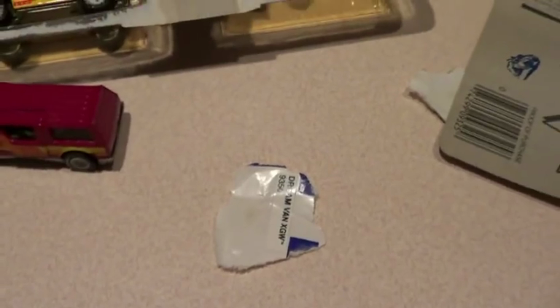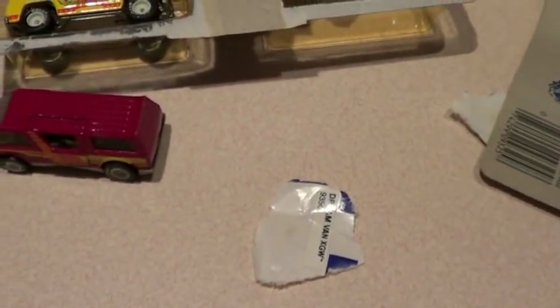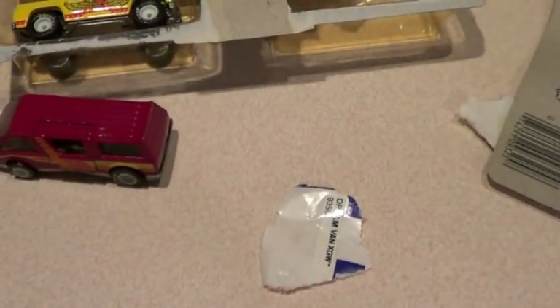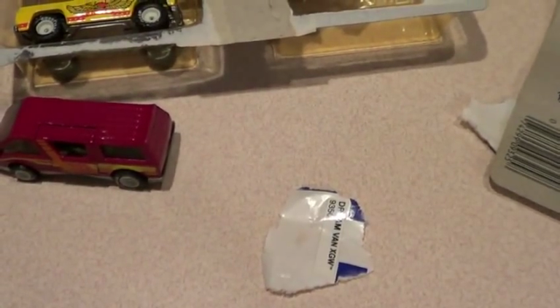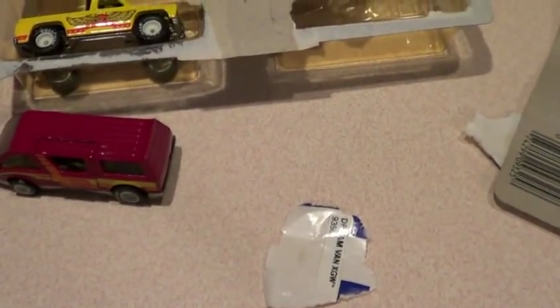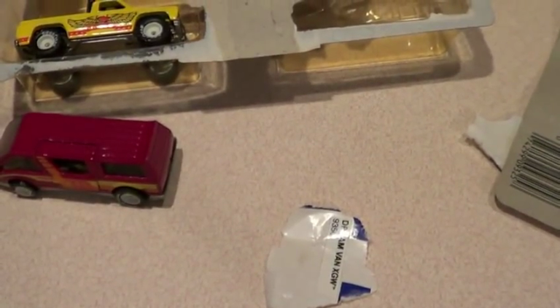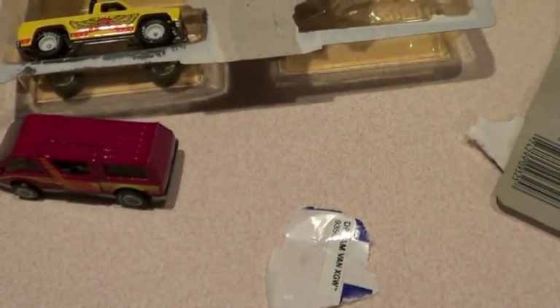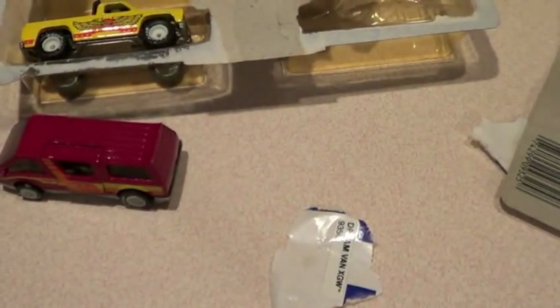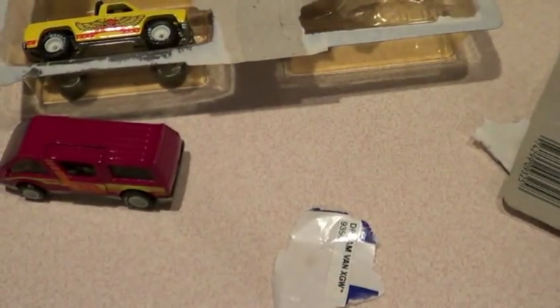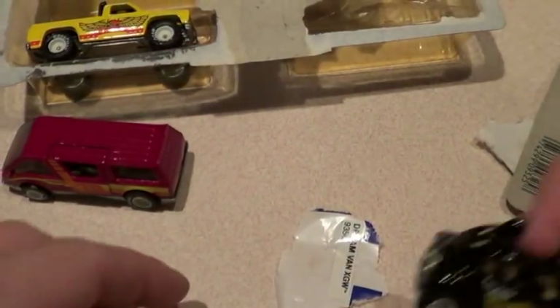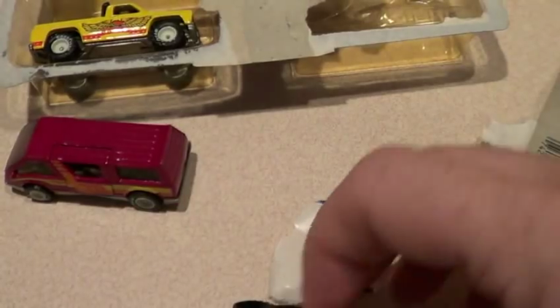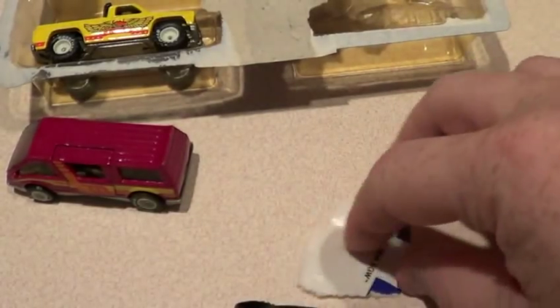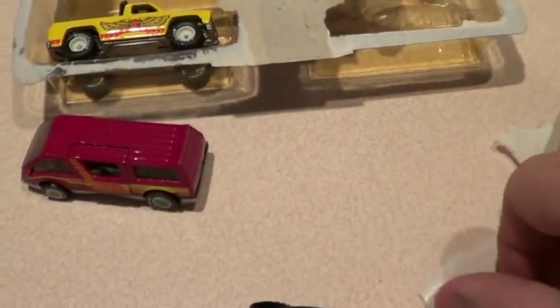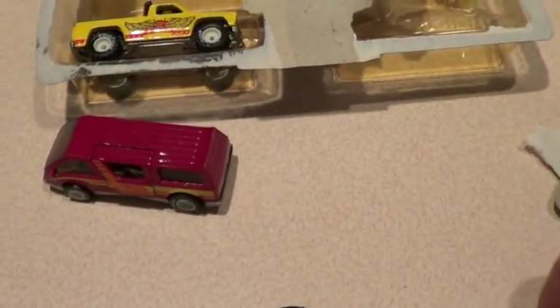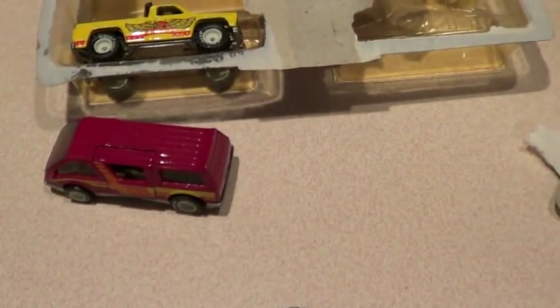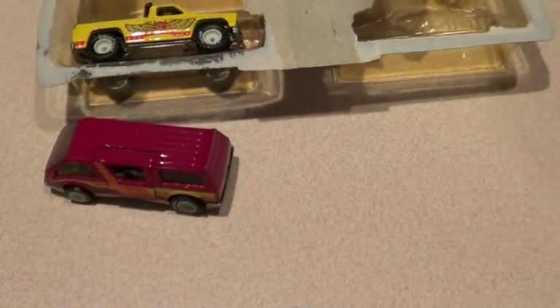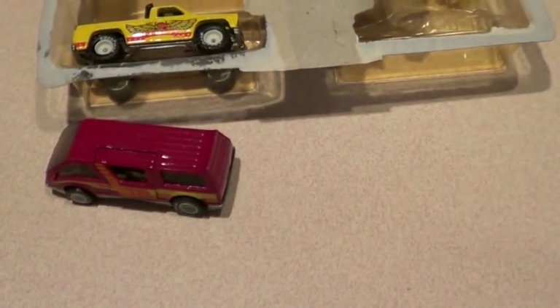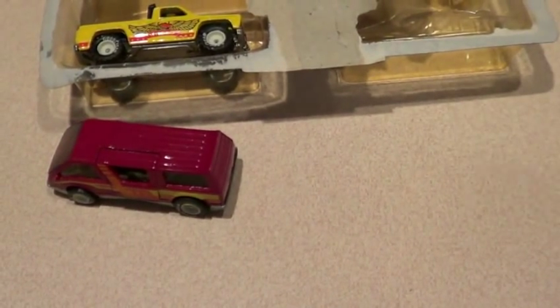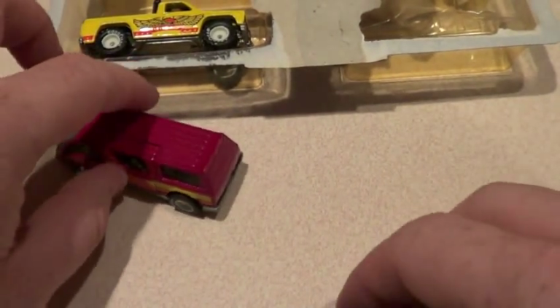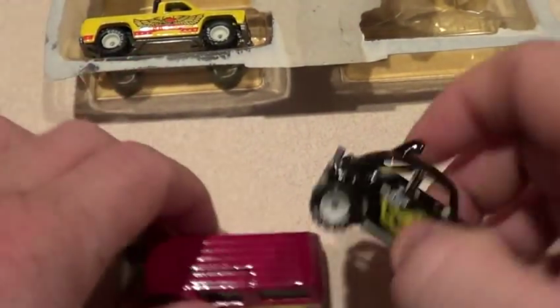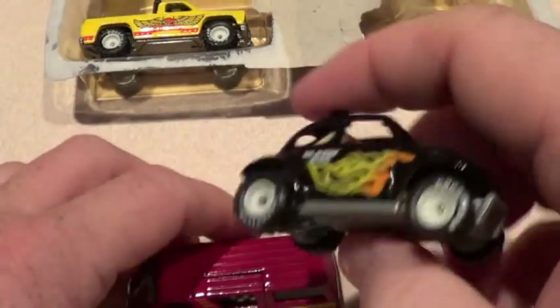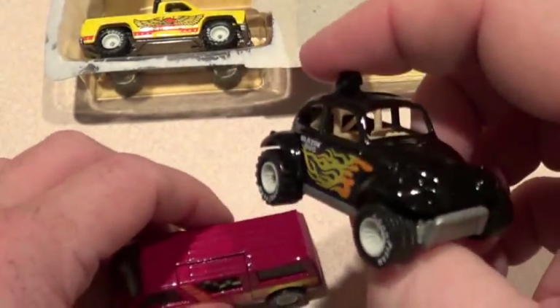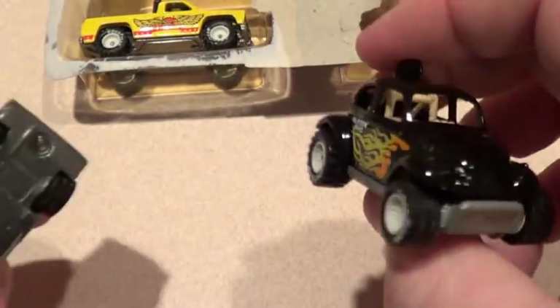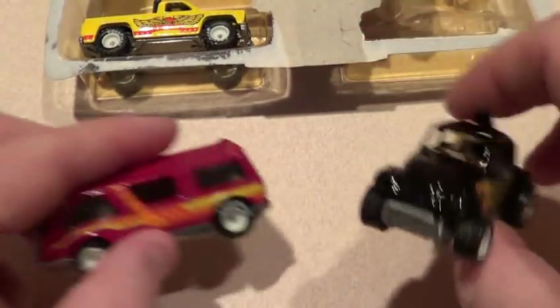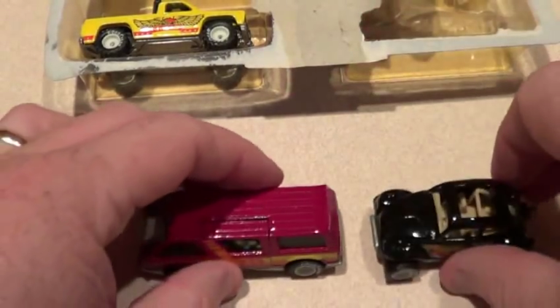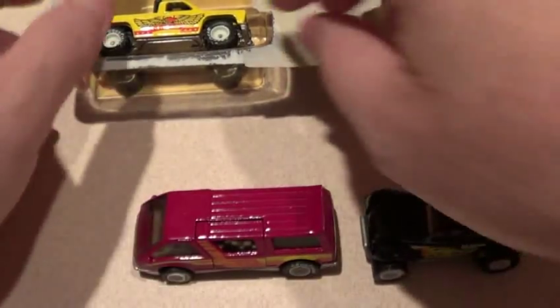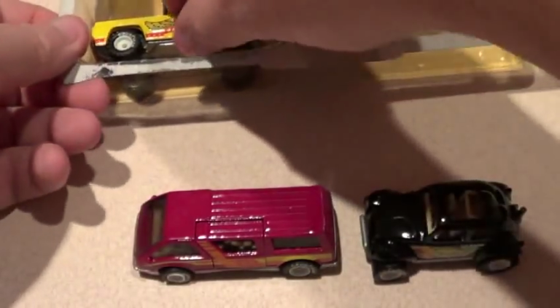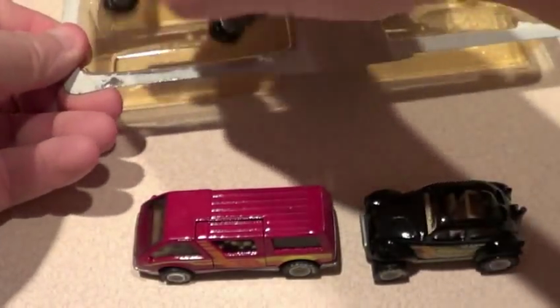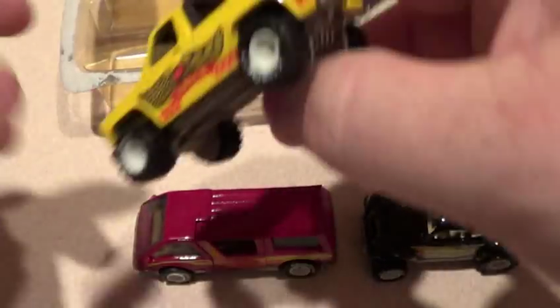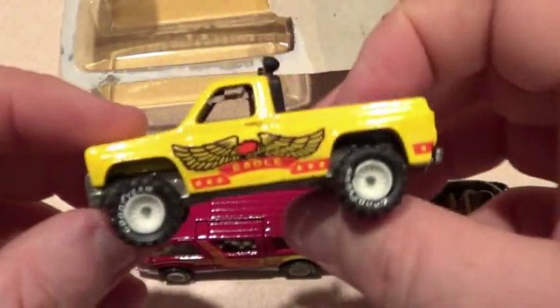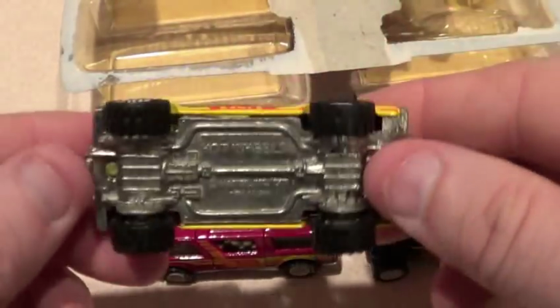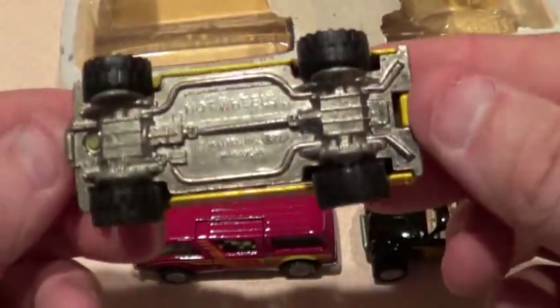I took it to his house and polished it up — actually used Mother's Hot Wheels car wax. It's pretty funny, huh? There's two of them, and here you go.